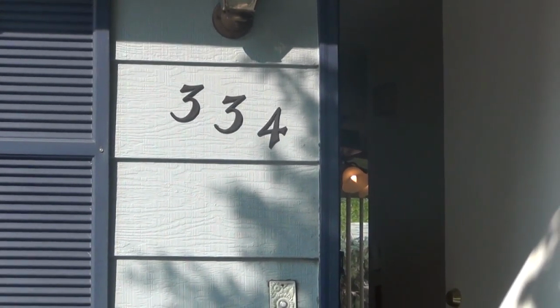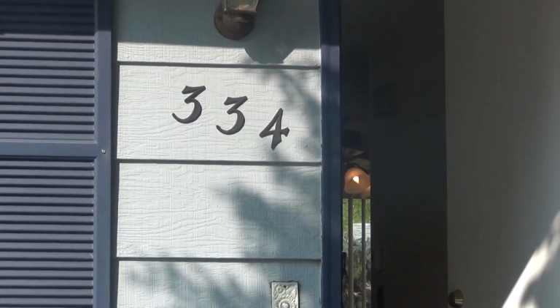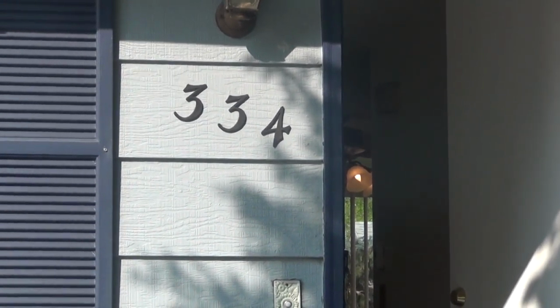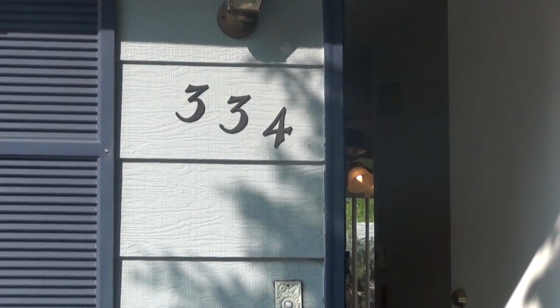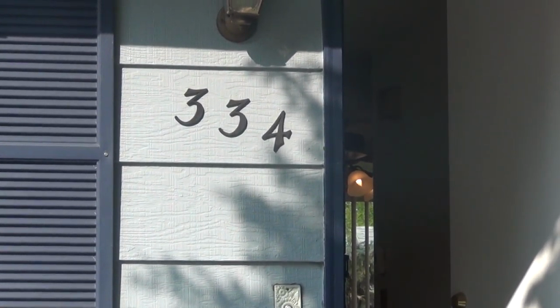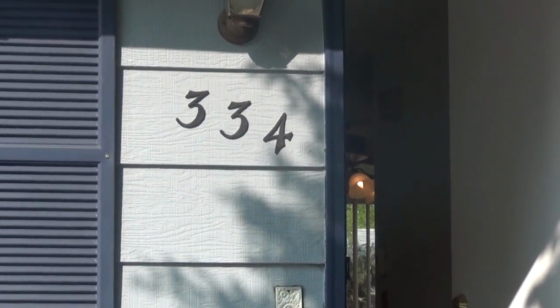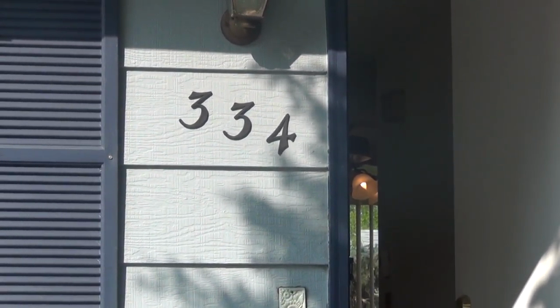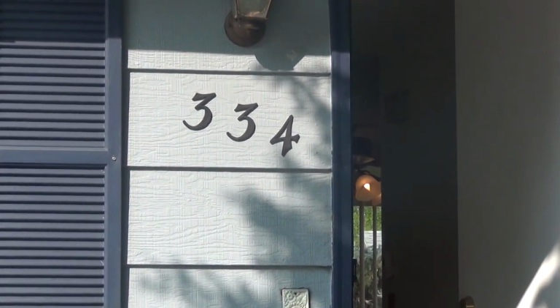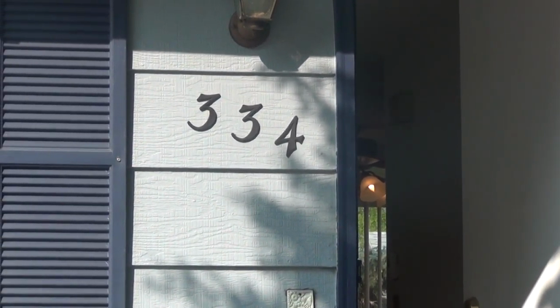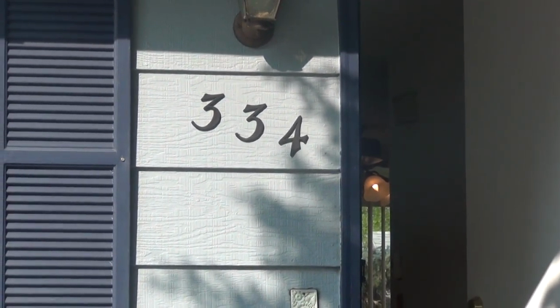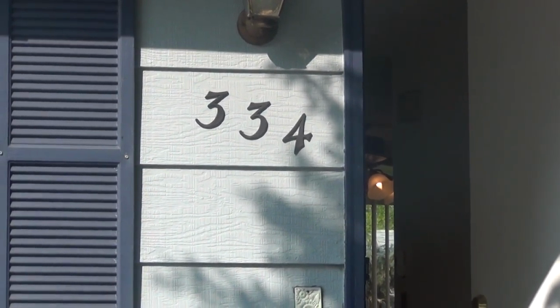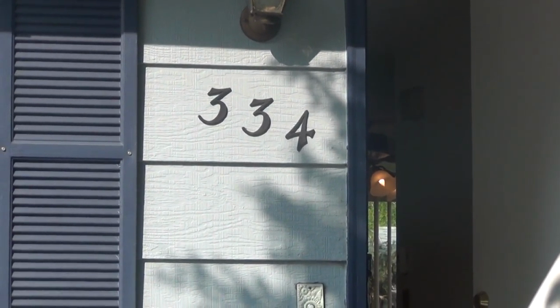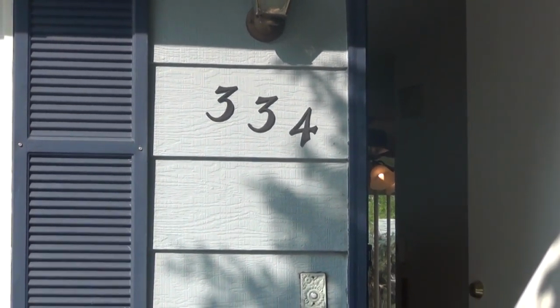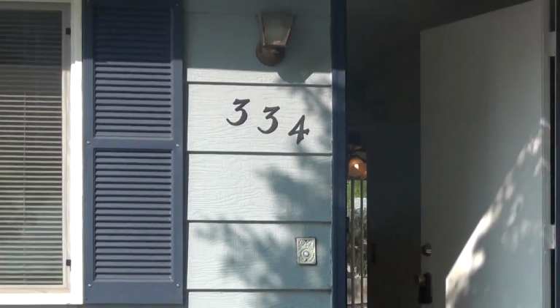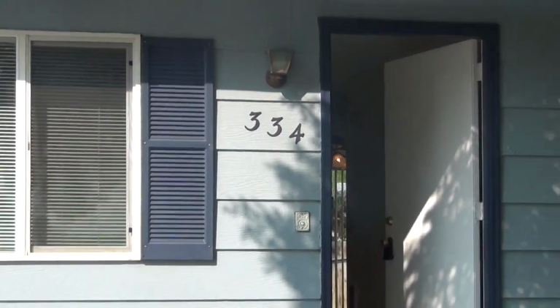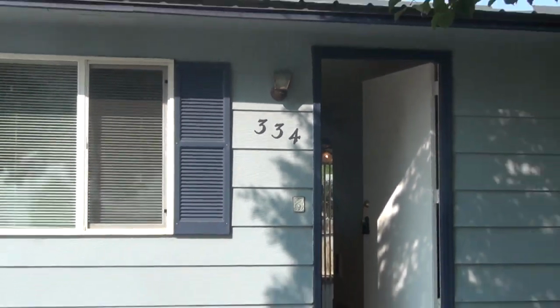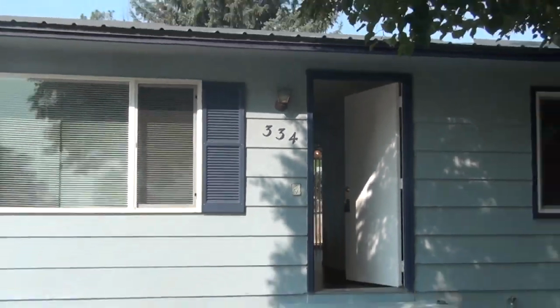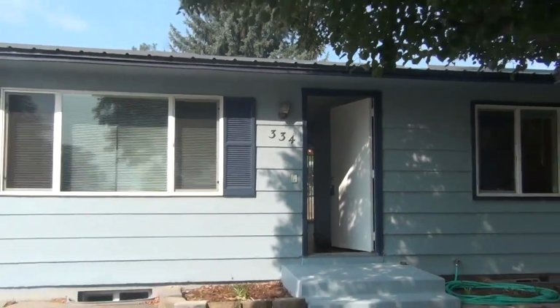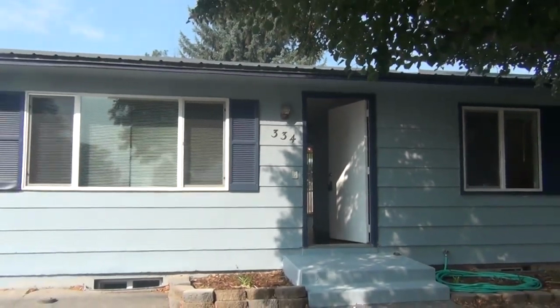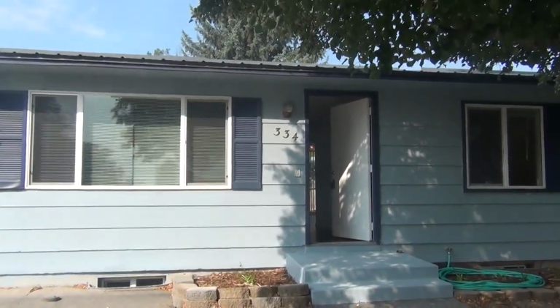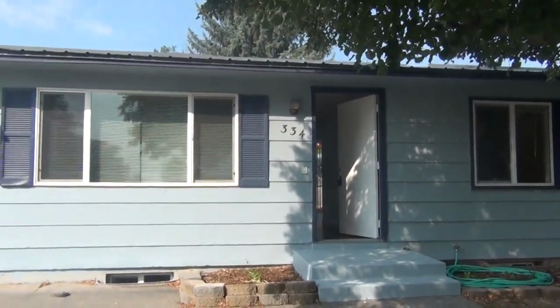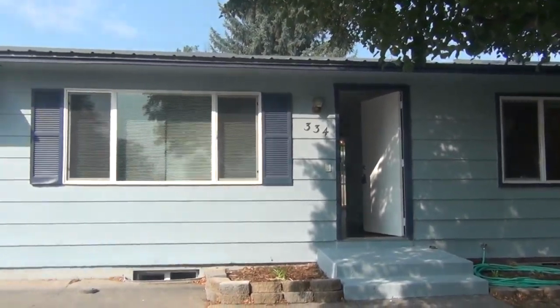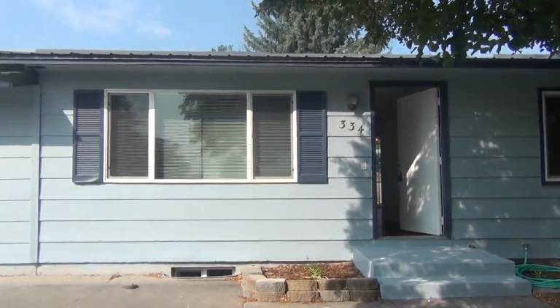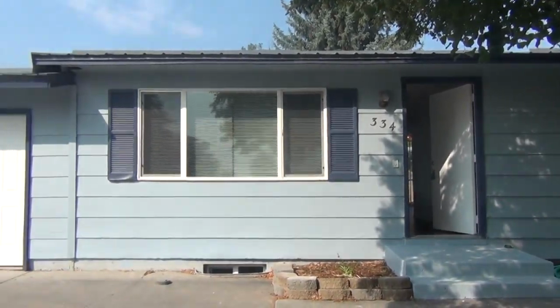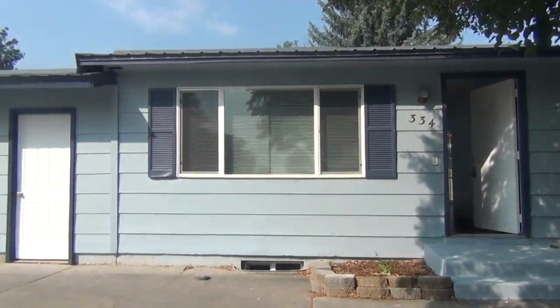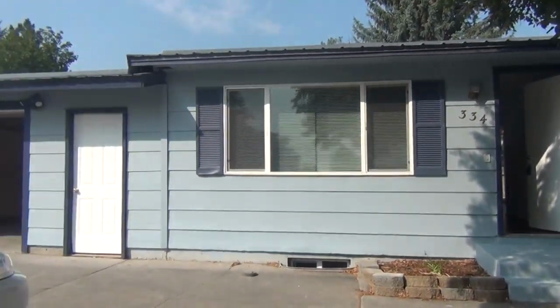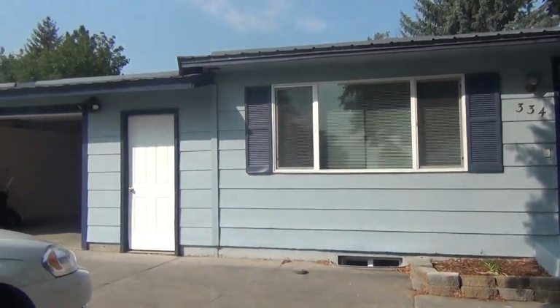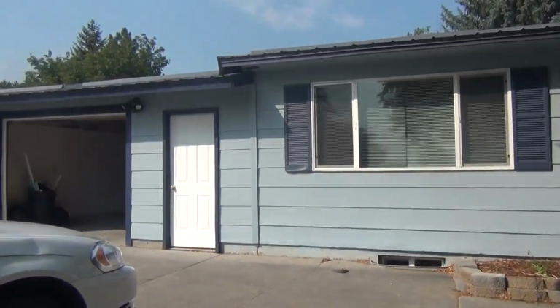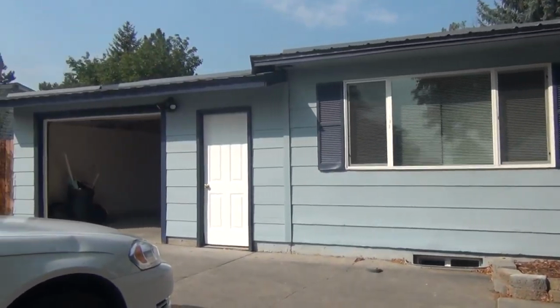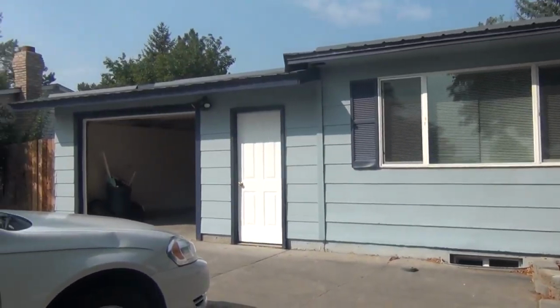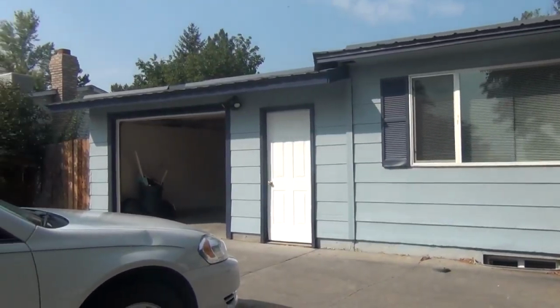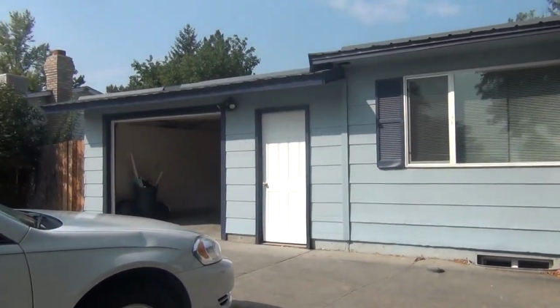This is BMG Rentals. We're here at 334 Croft. This is a five-bedroom, two-bath home.